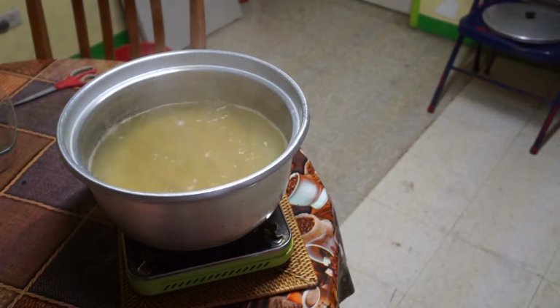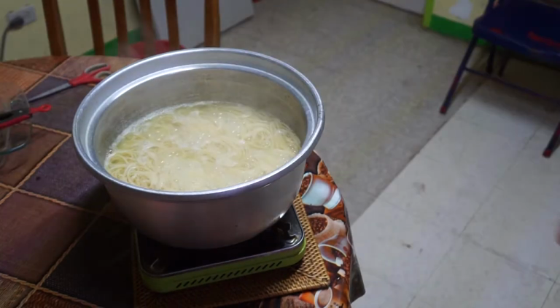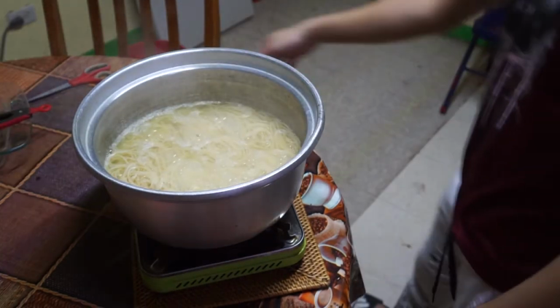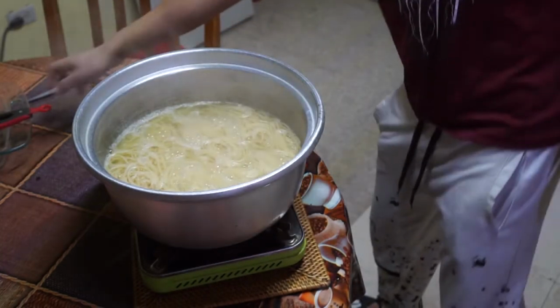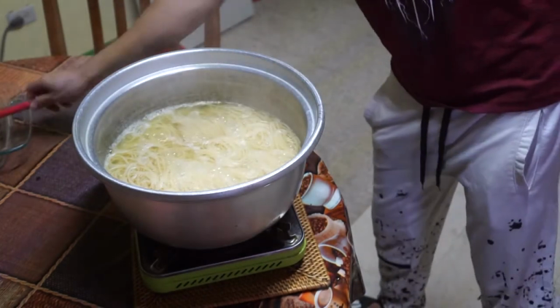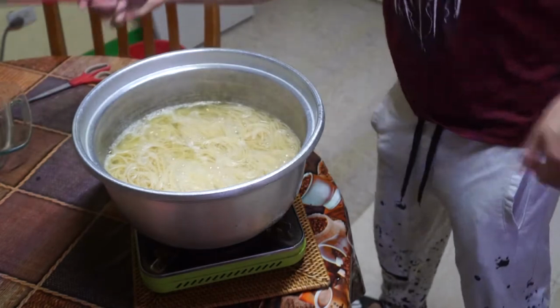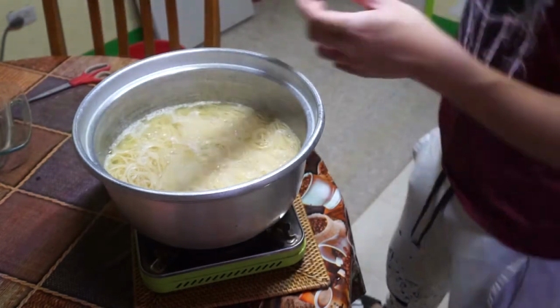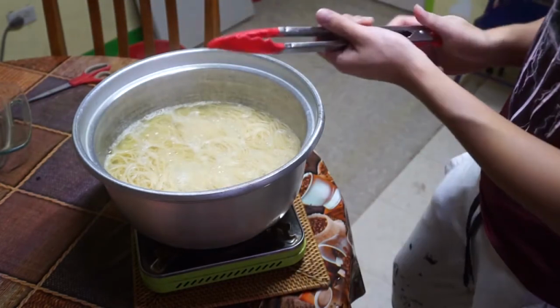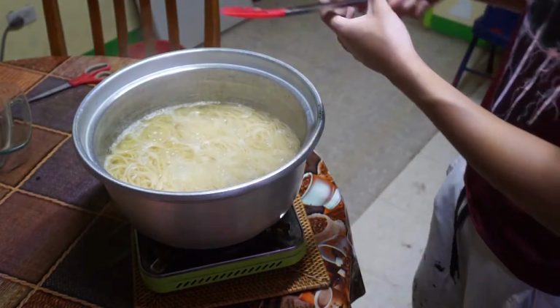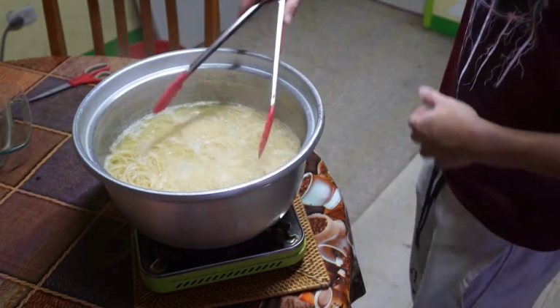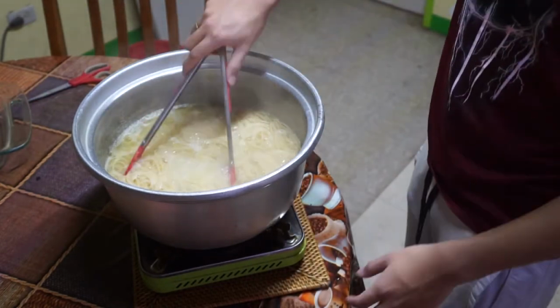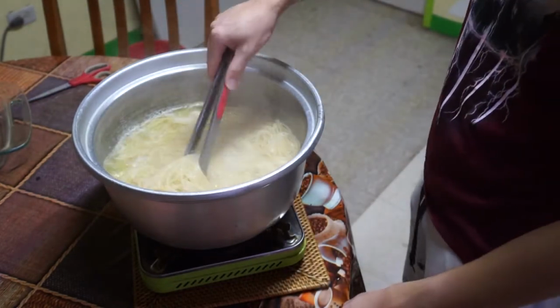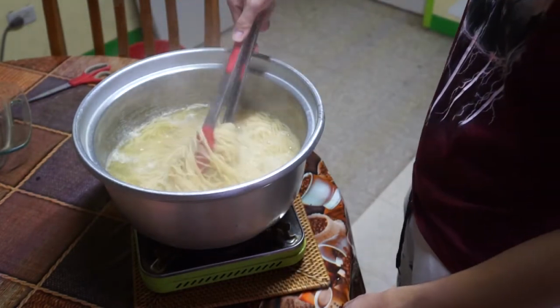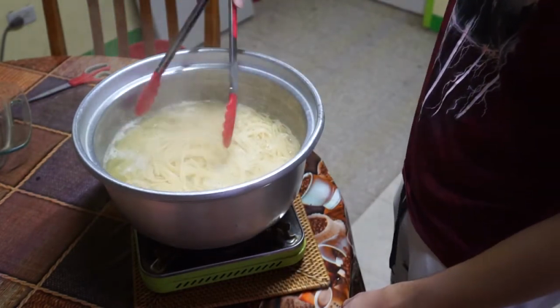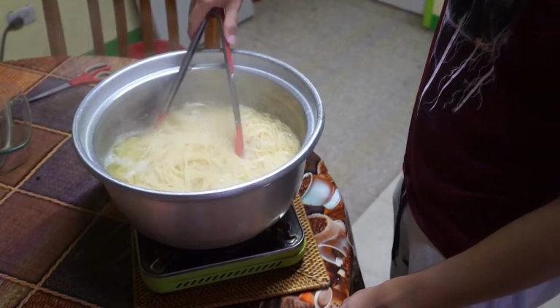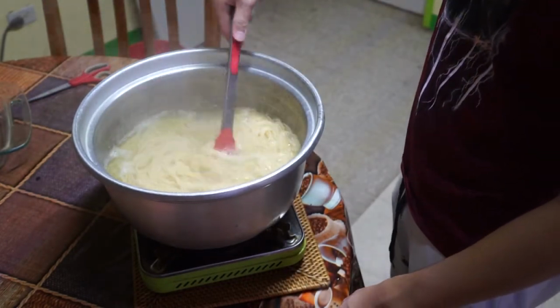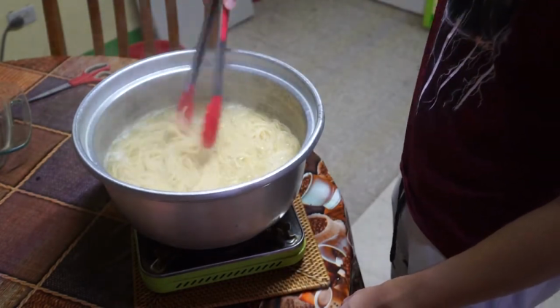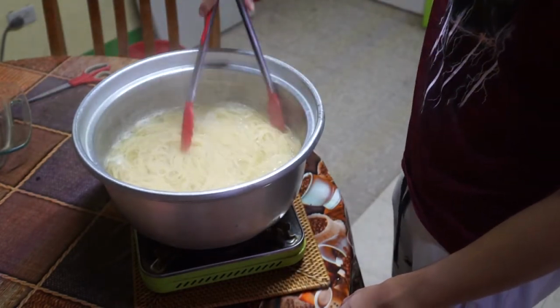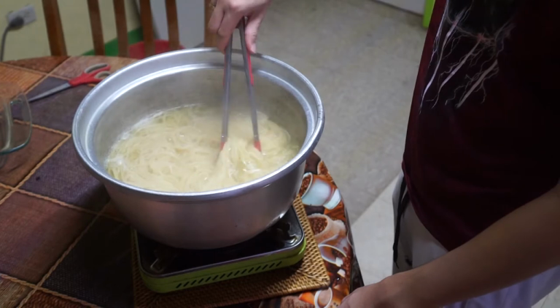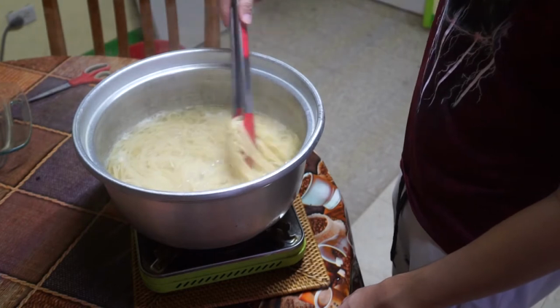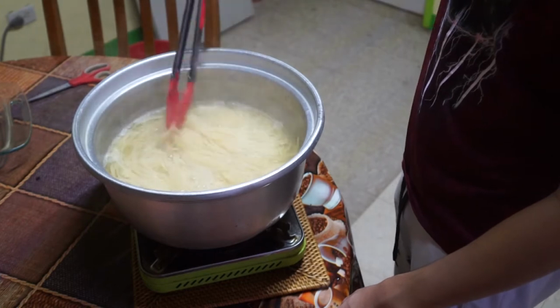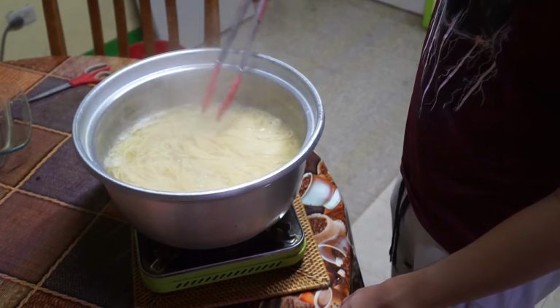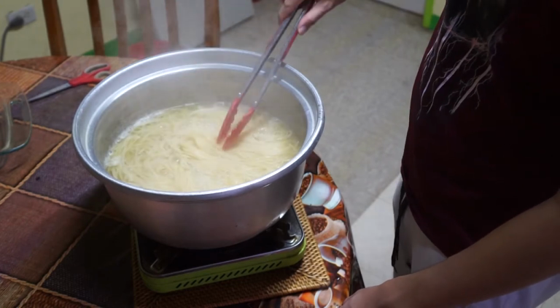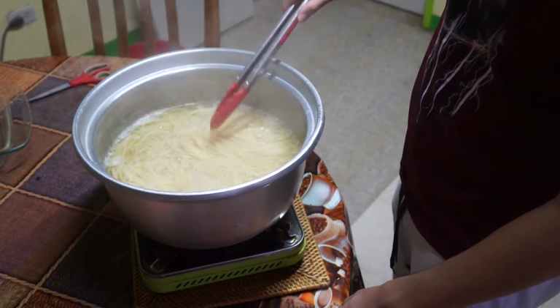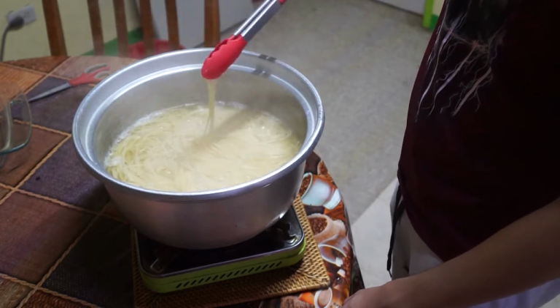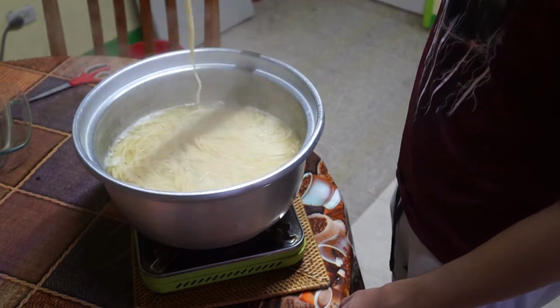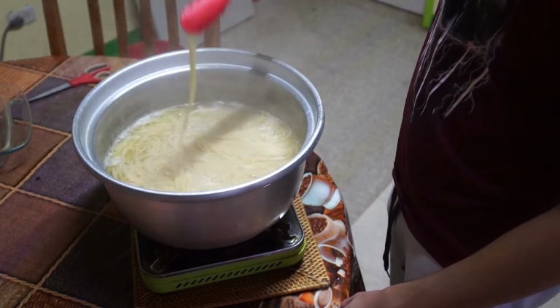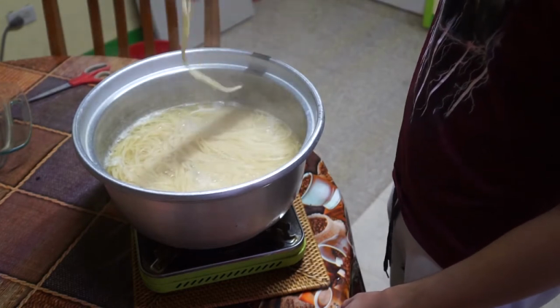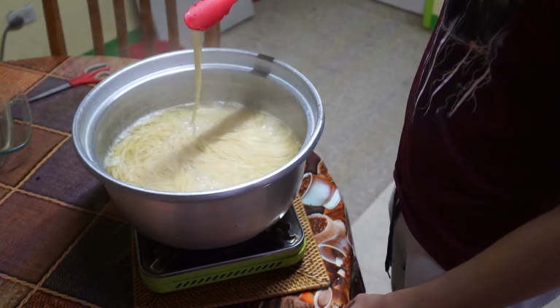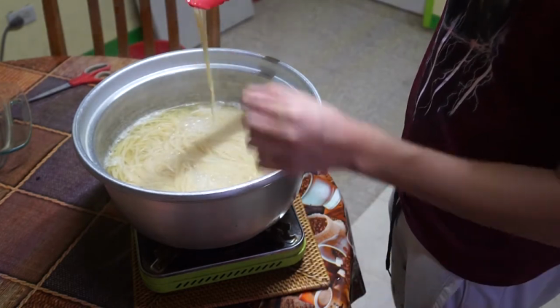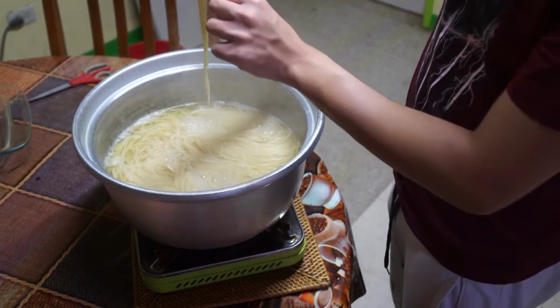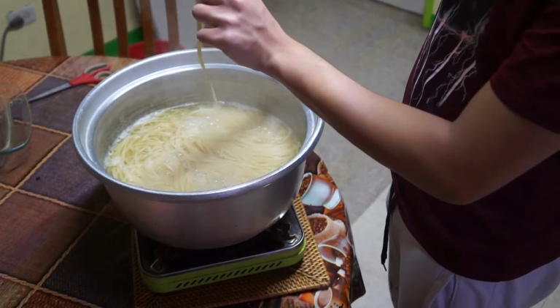By boiling pasta, the molecular structure of the starch is changed so that the noodles turn from hard to soft. You can choose to leave them boiling until you're satisfied with the texture. To test them, pick a noodle and taste it.